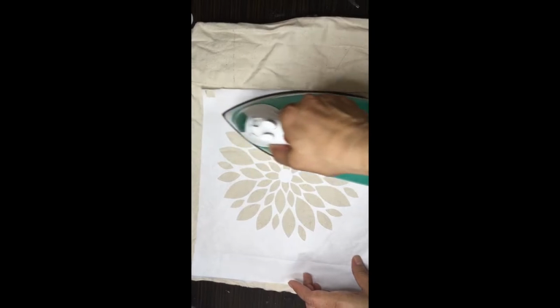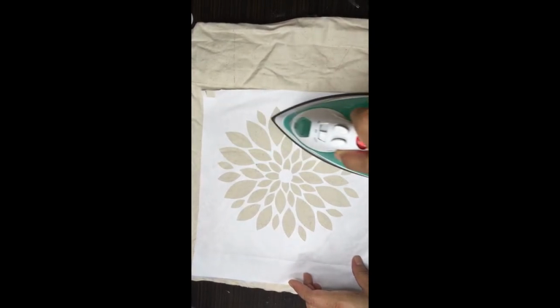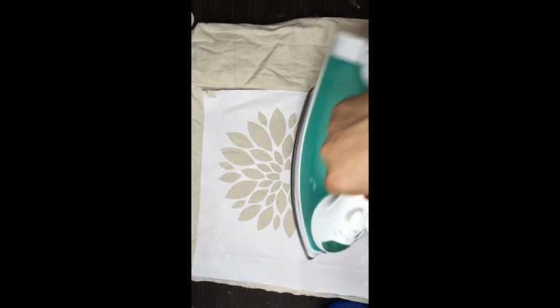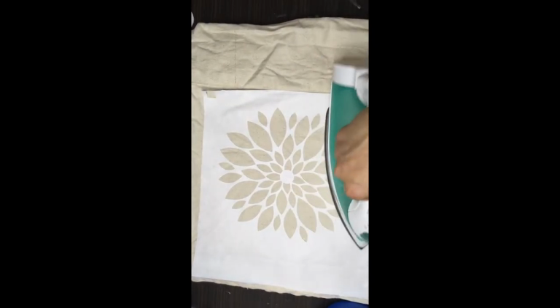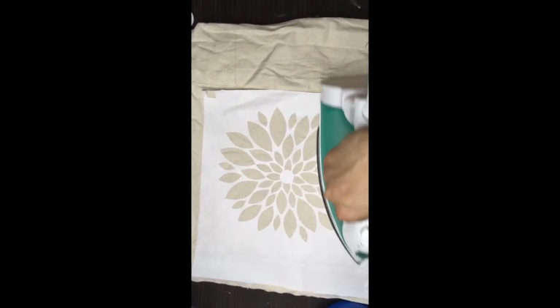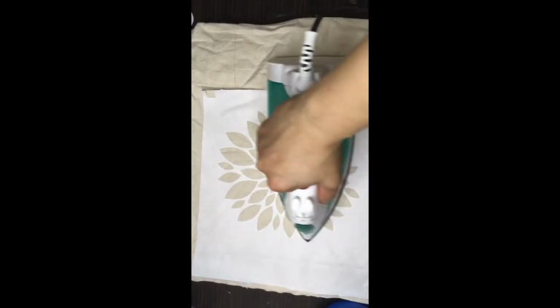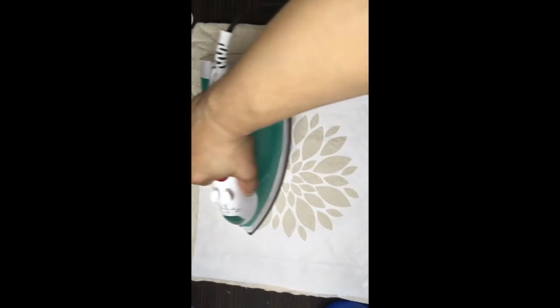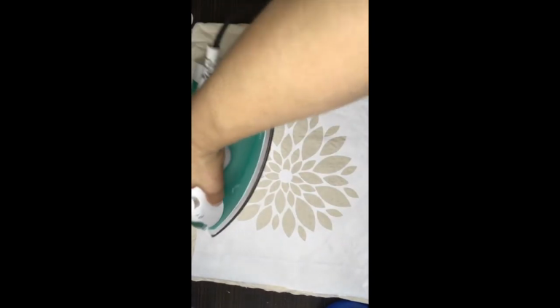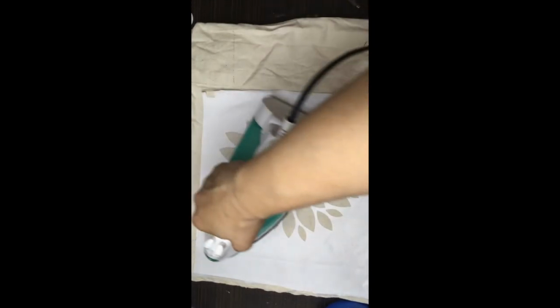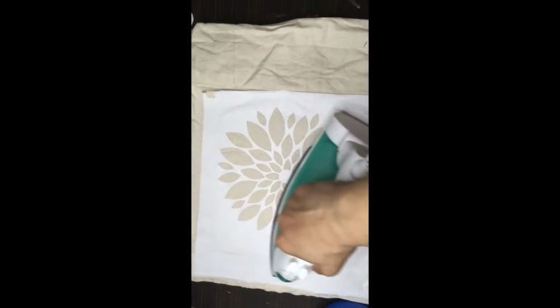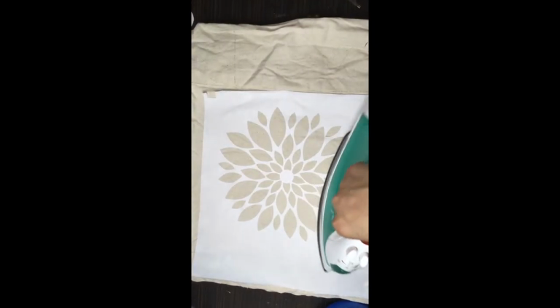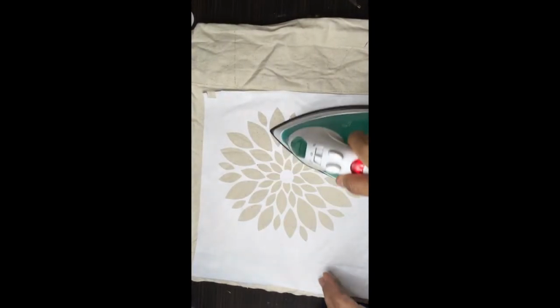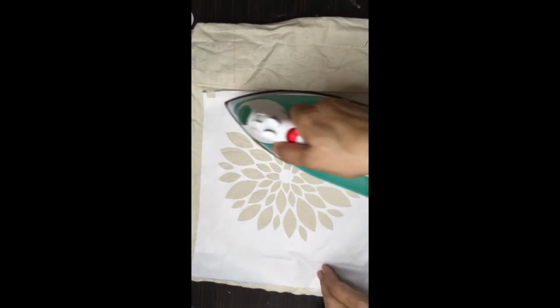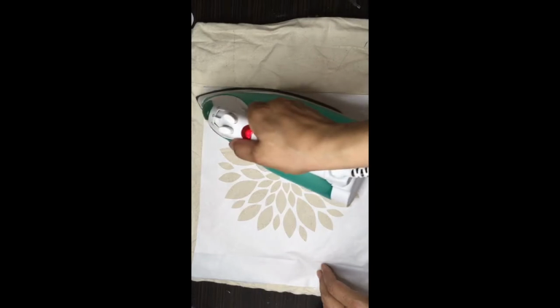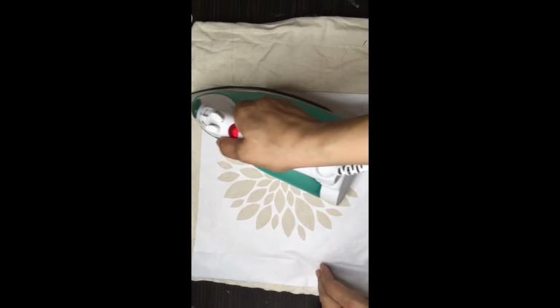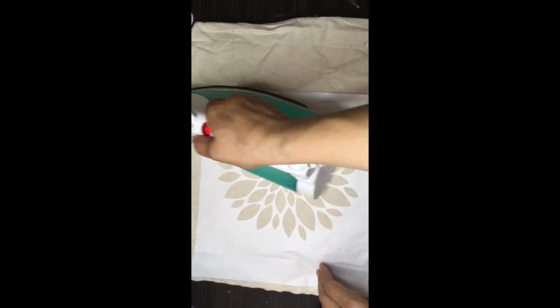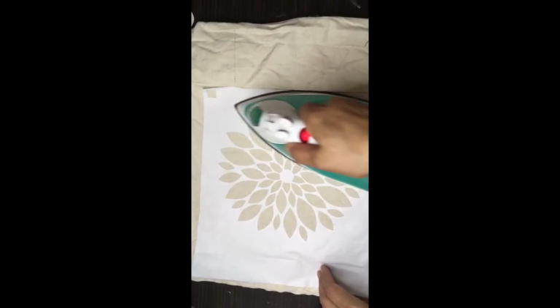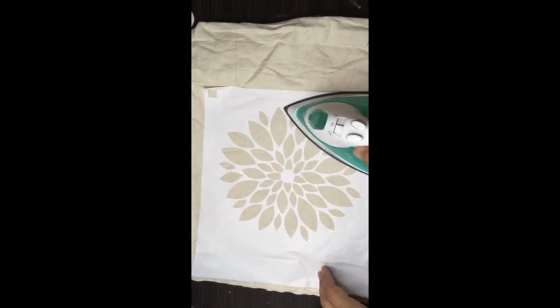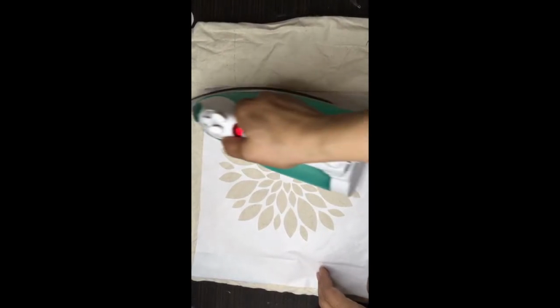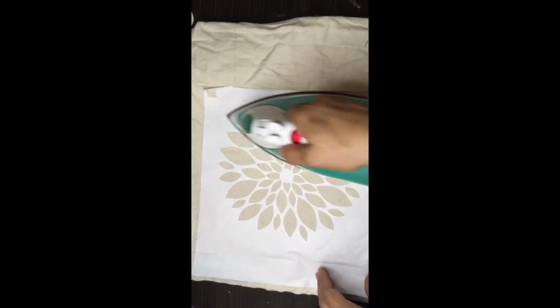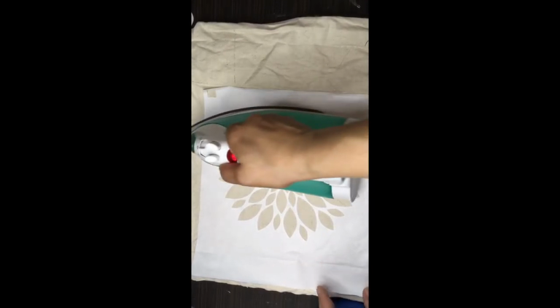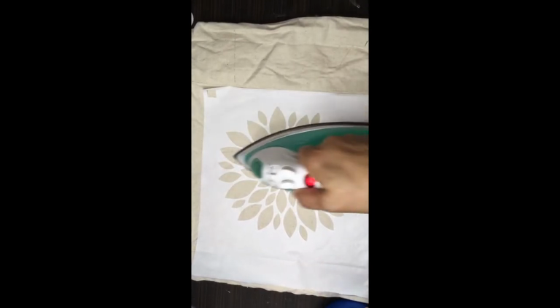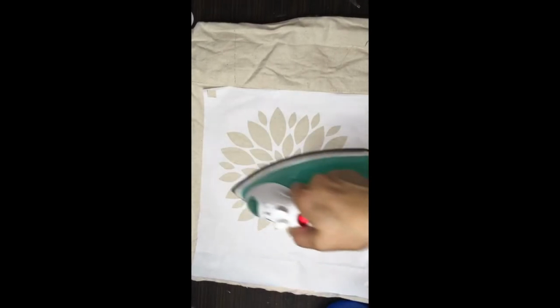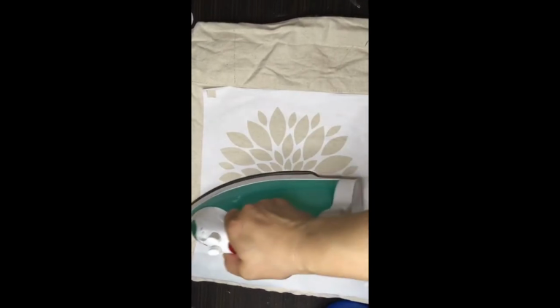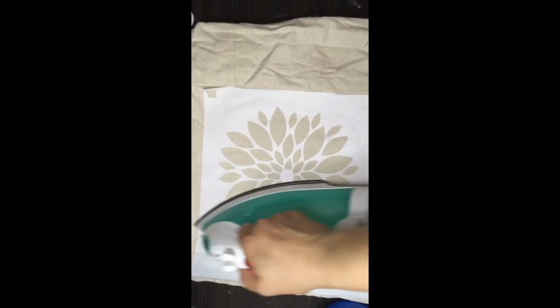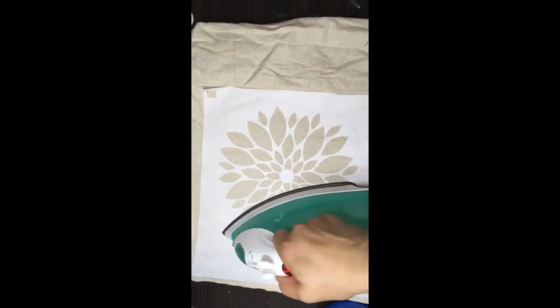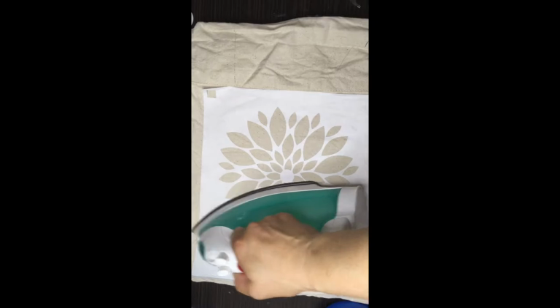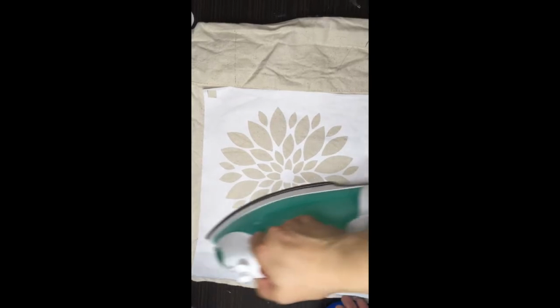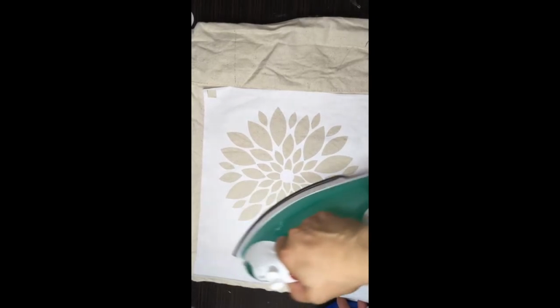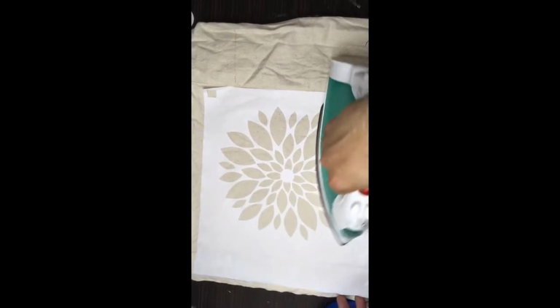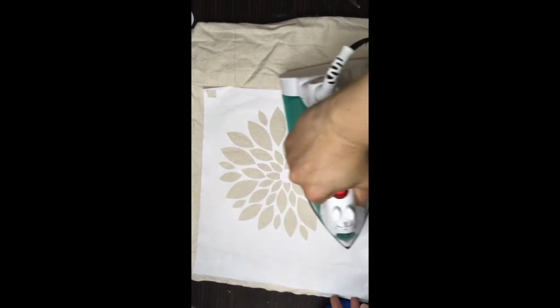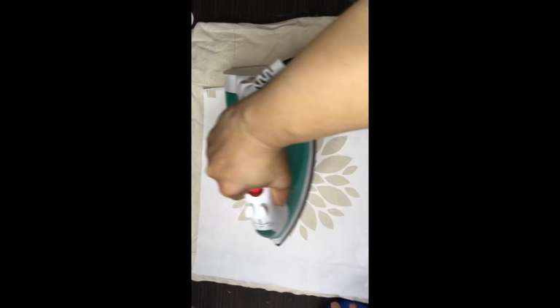A stencil can be made a variety of ways — a Silhouette, a Cricut, there are some other cutters on the market. I'm just using the word Cricut because that's what we use.